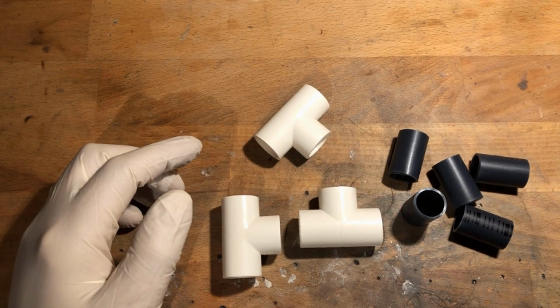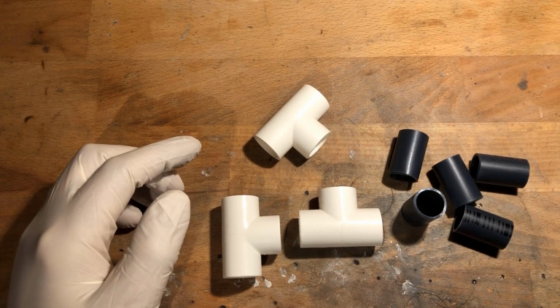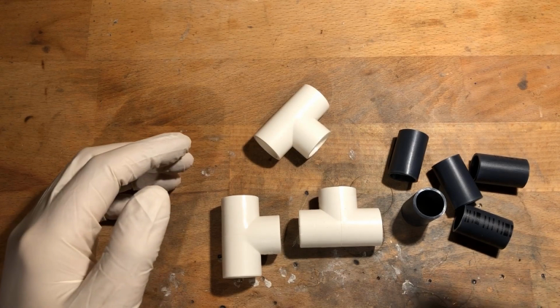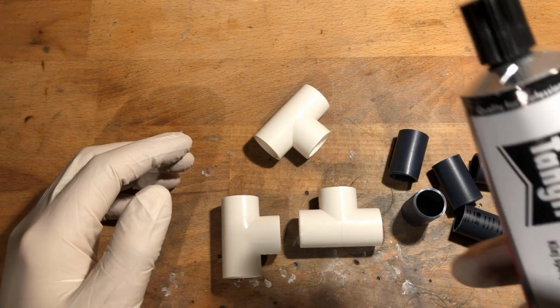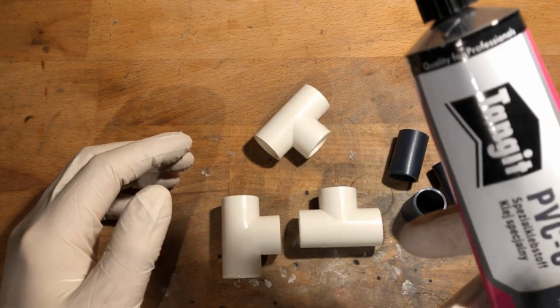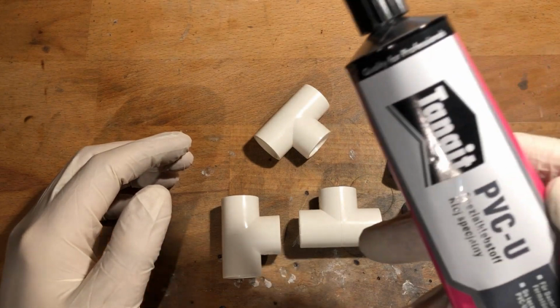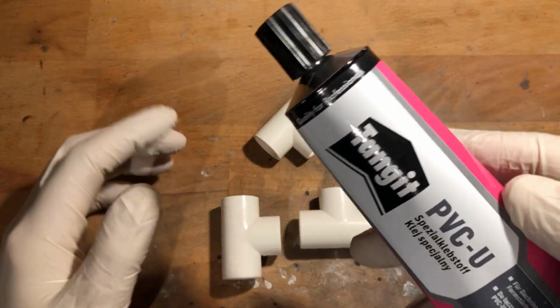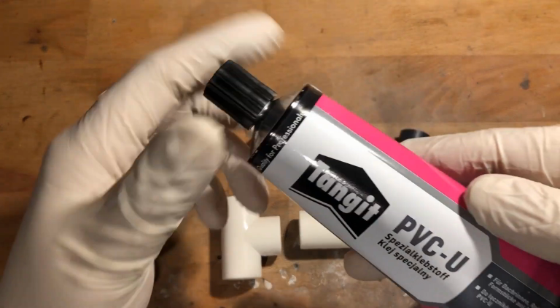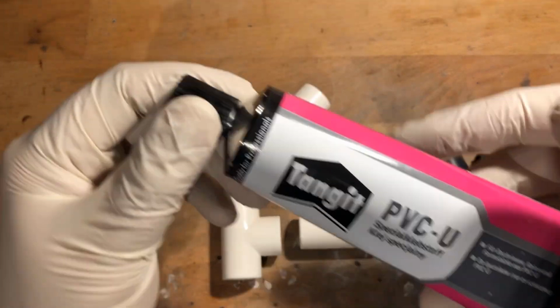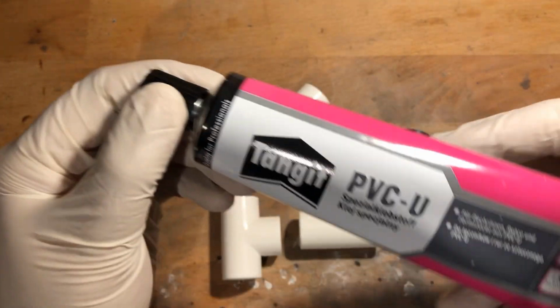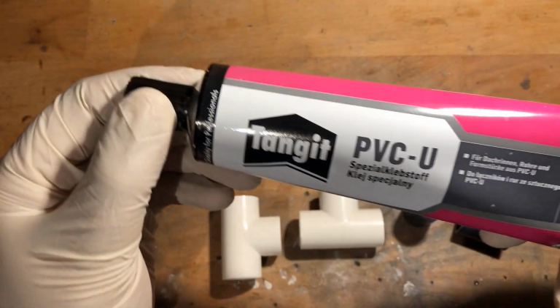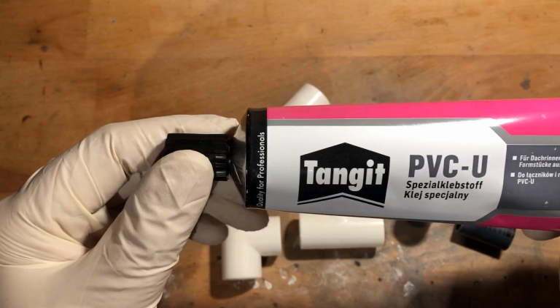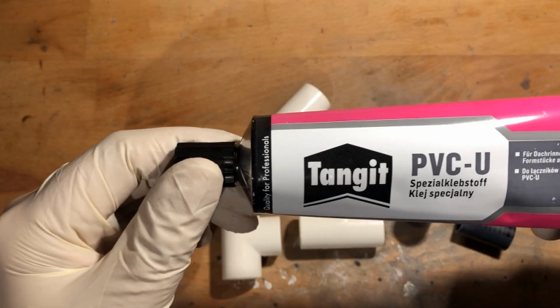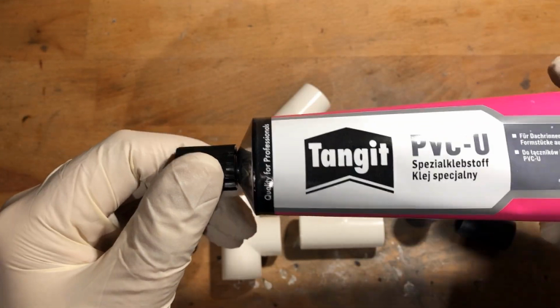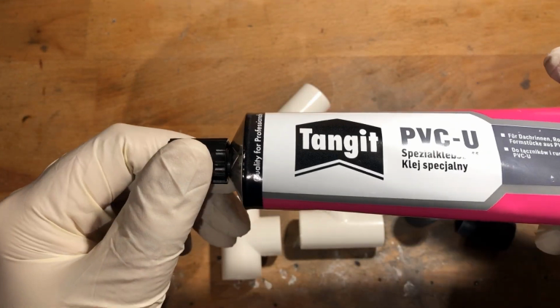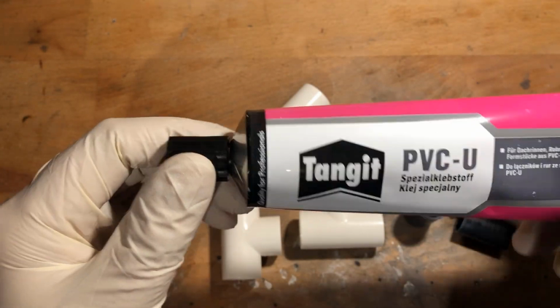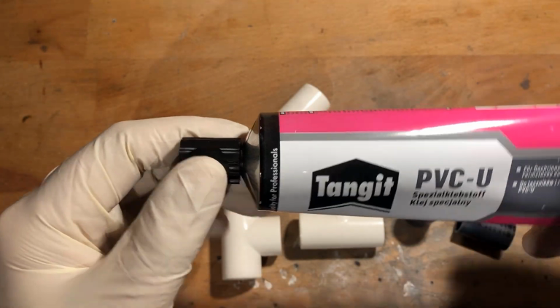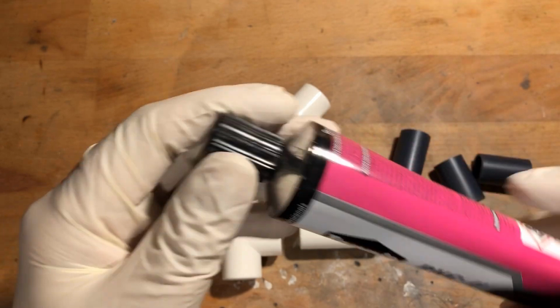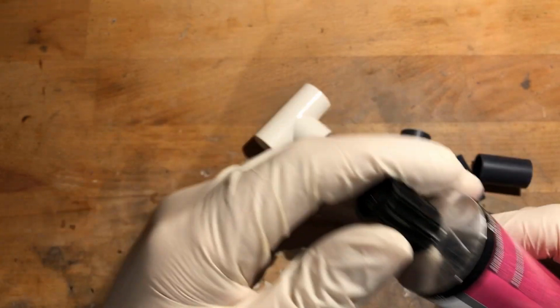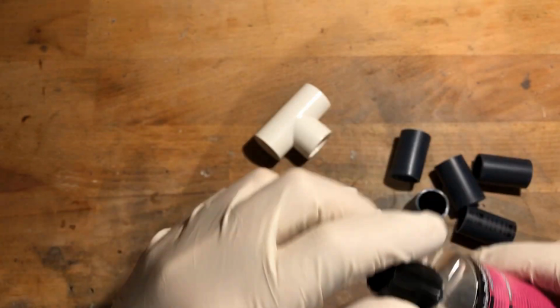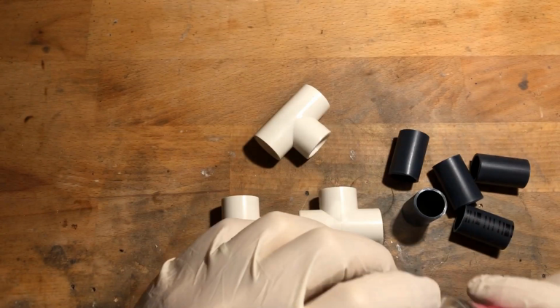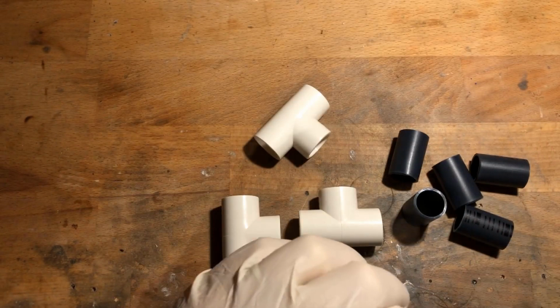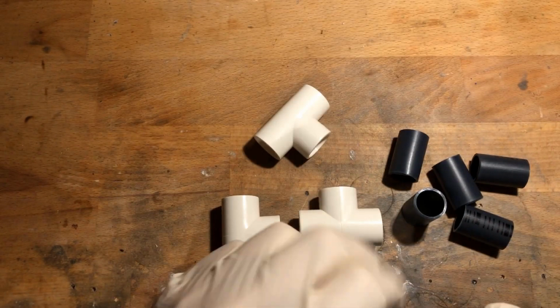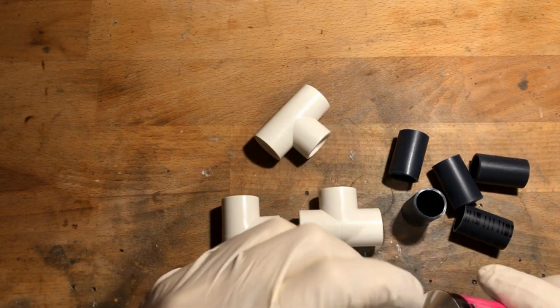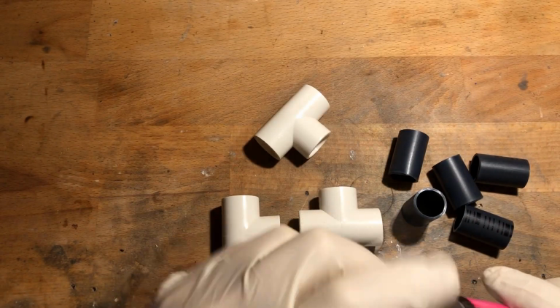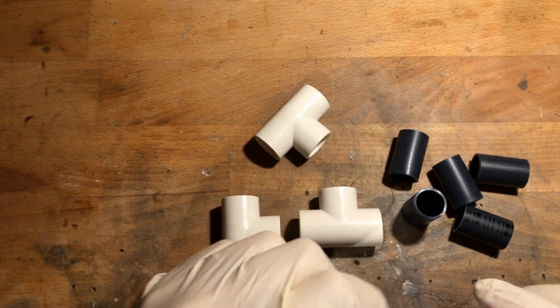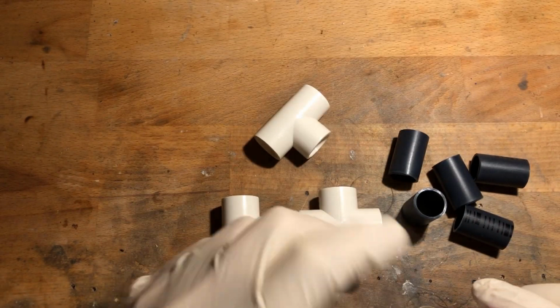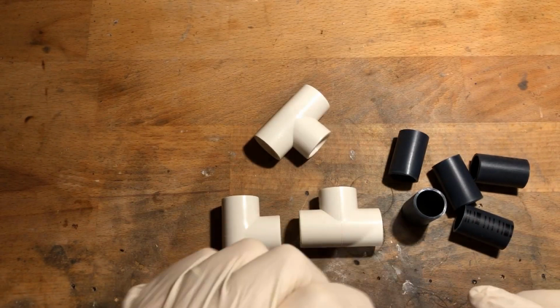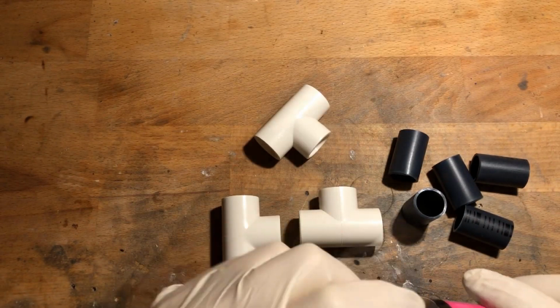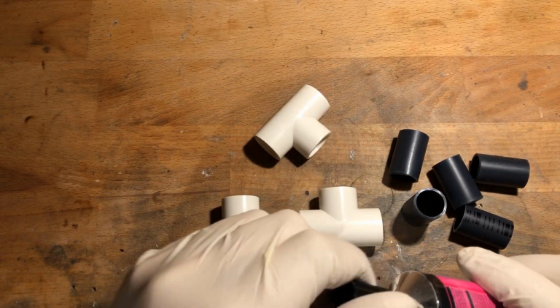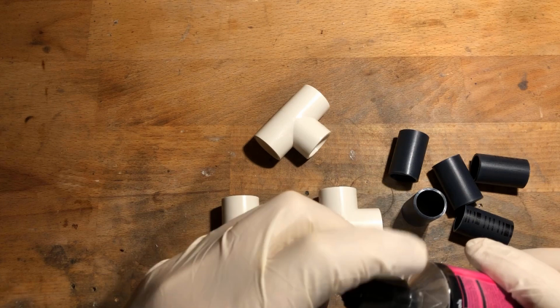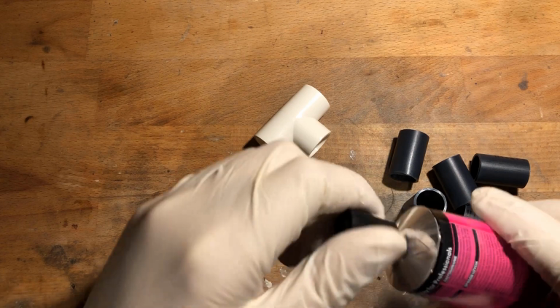First, I connected three PVC T's with an inner diameter of 20 mm, which are actually intended for drinking water installation, using PVC pipe and appropriate adhesive.